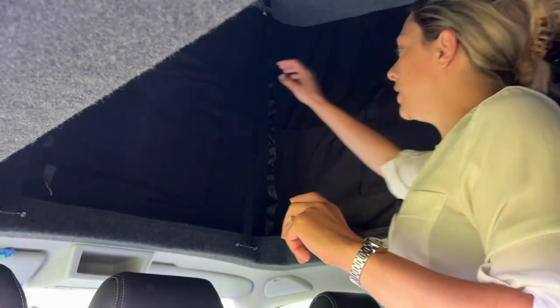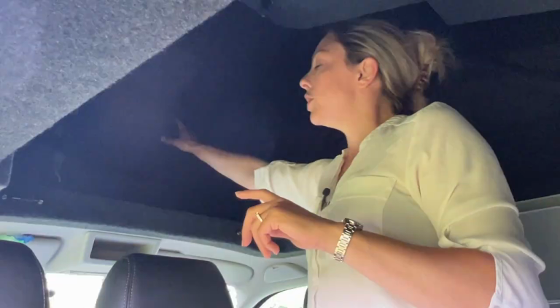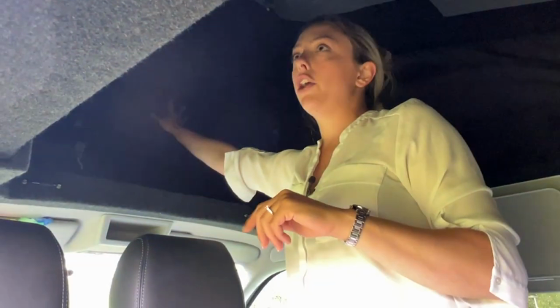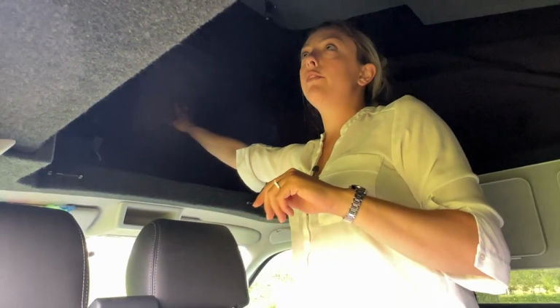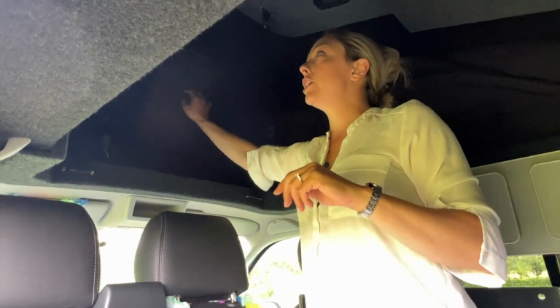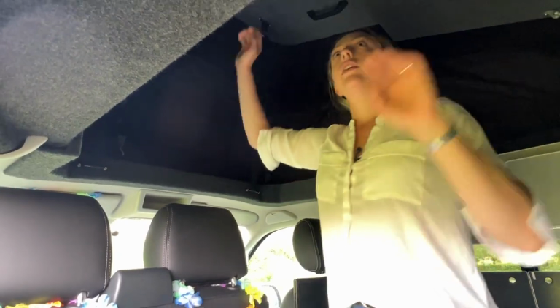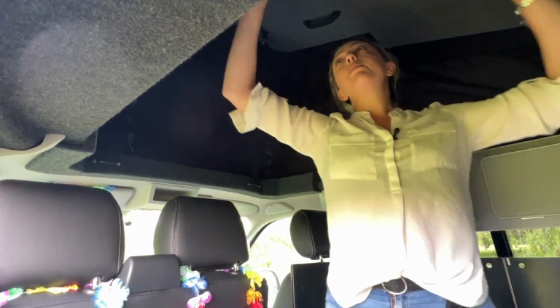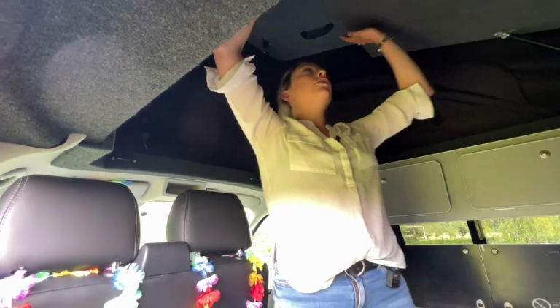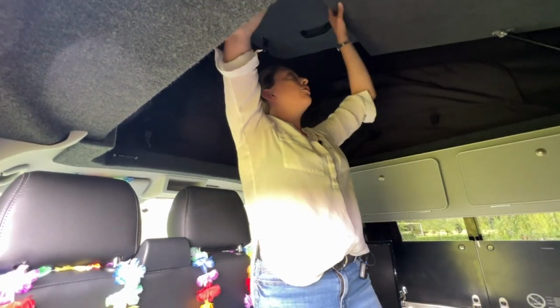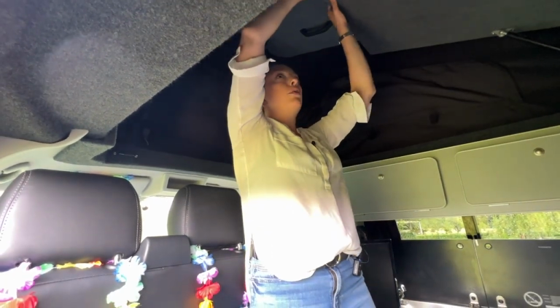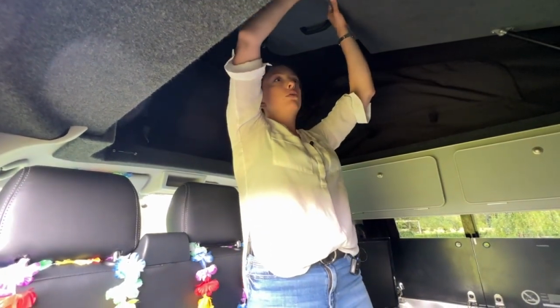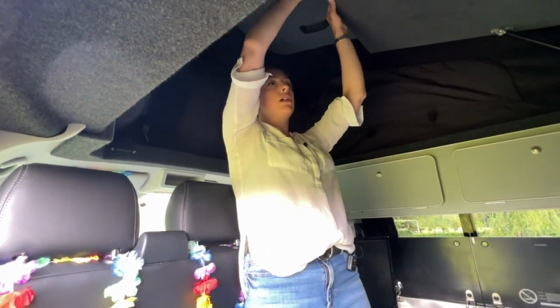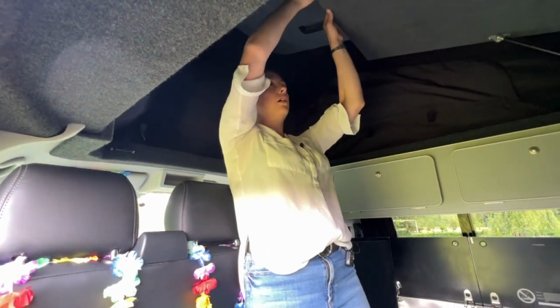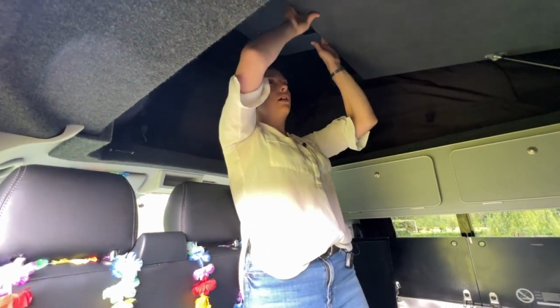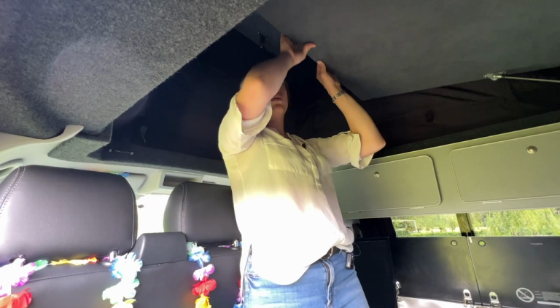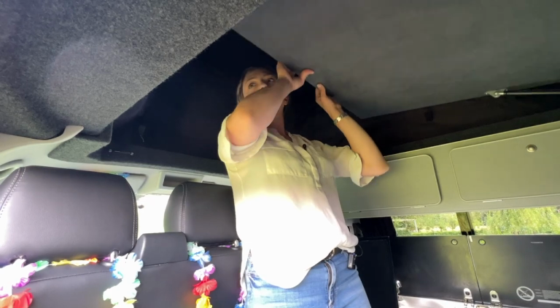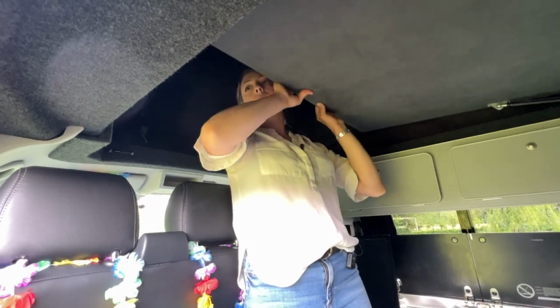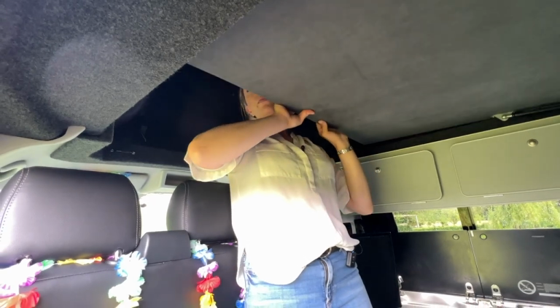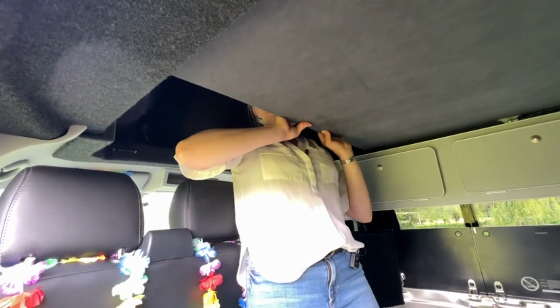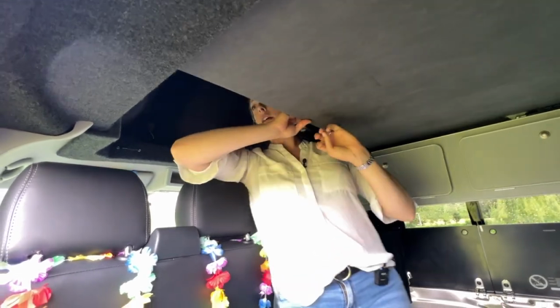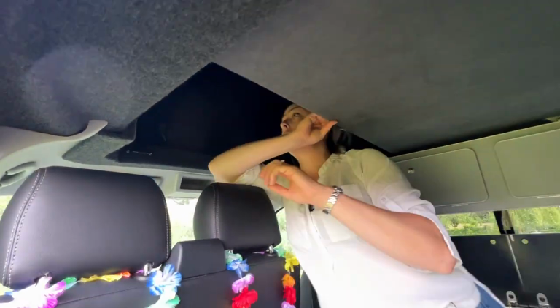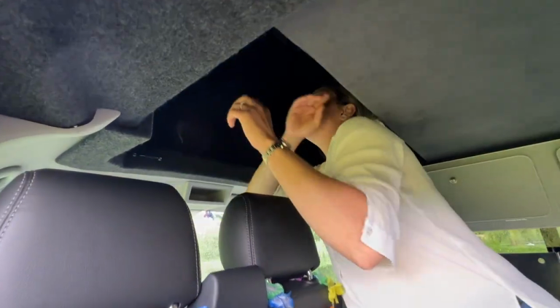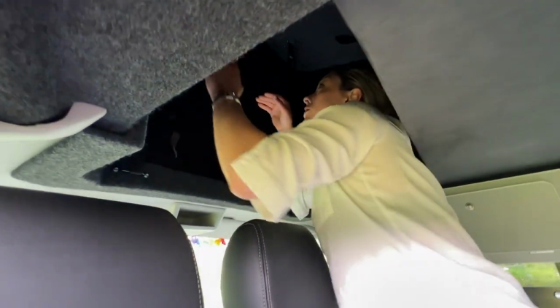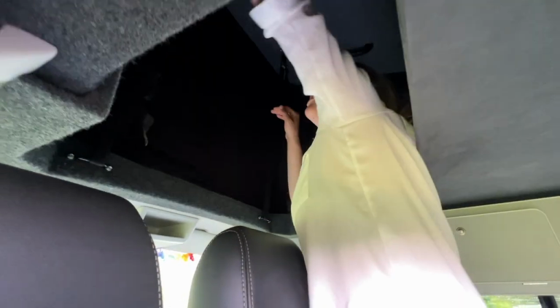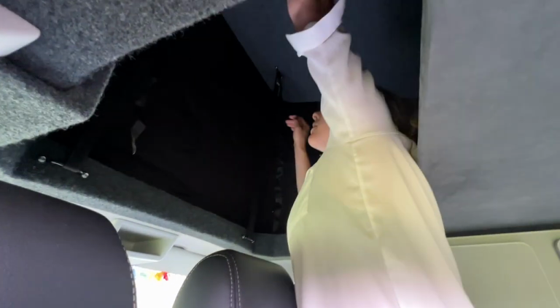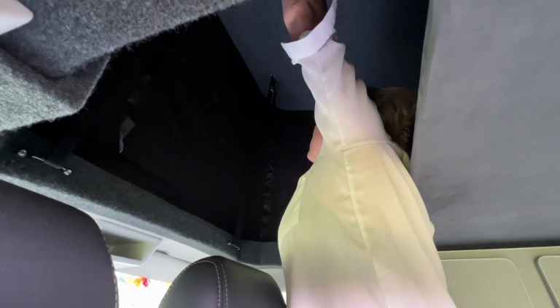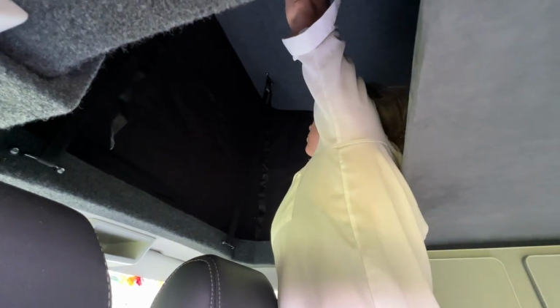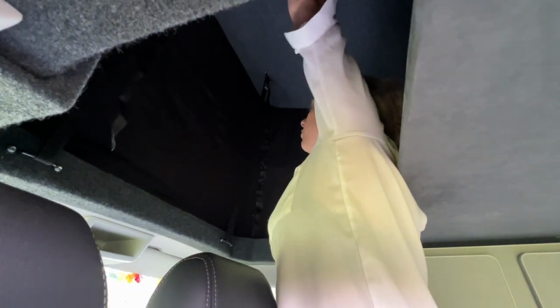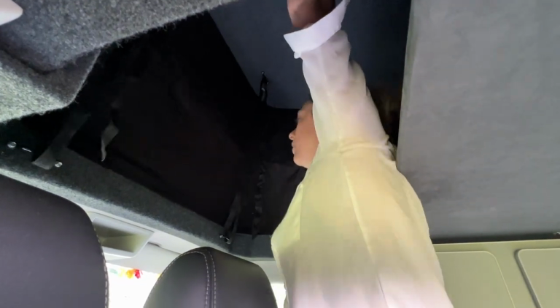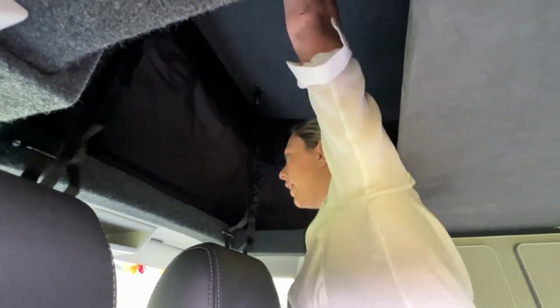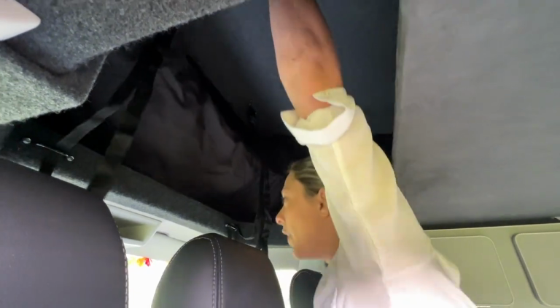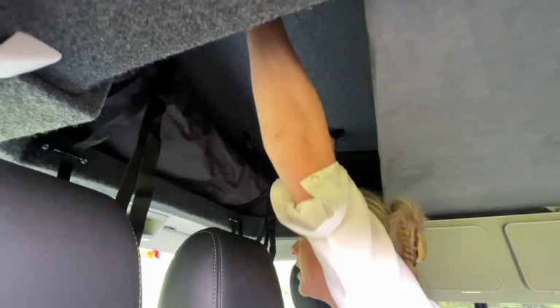And a window which you can open if you wish. To put the roof down, you just press on the board and it will come down. Then you get hold of the two handles on the roof and pull that one down.